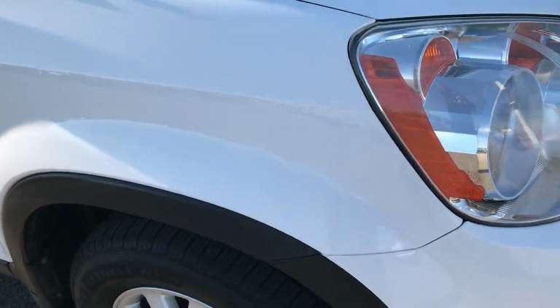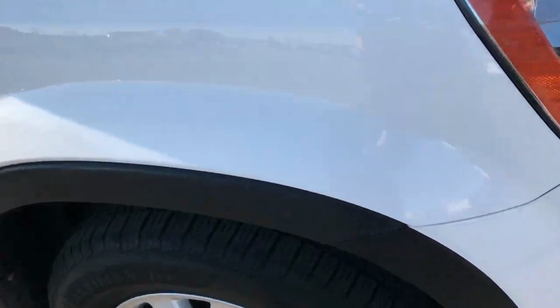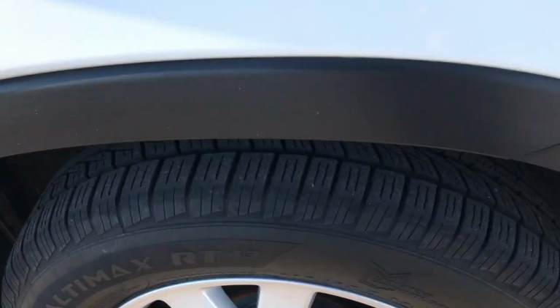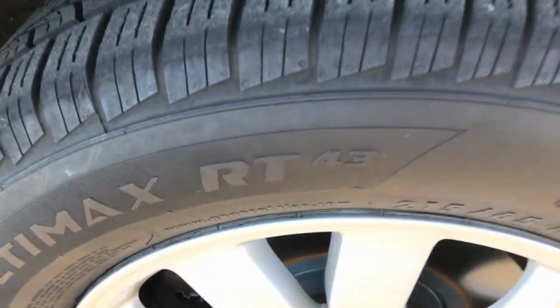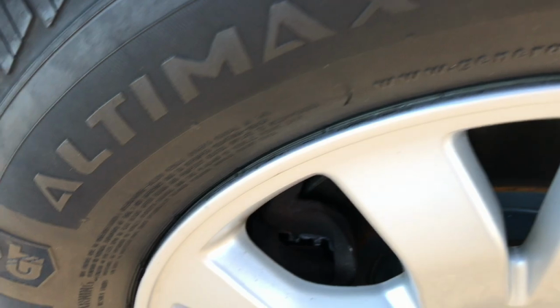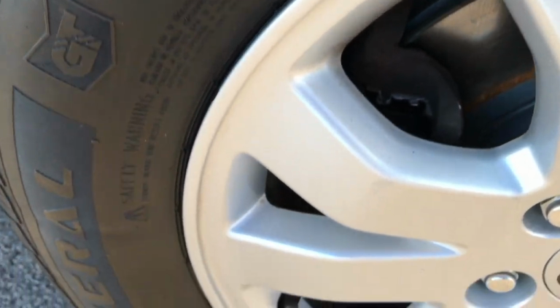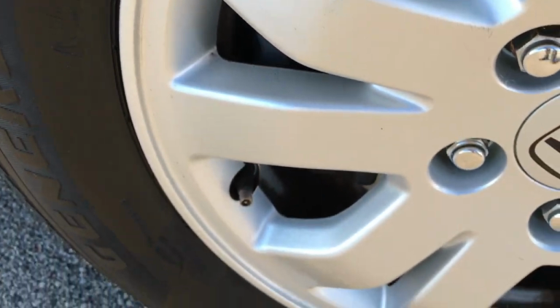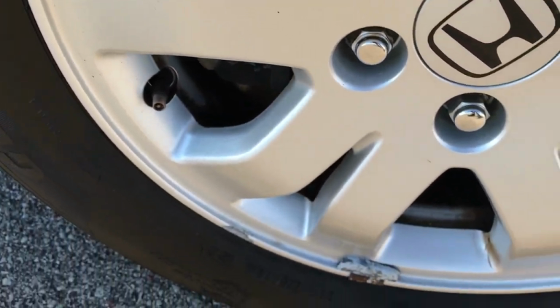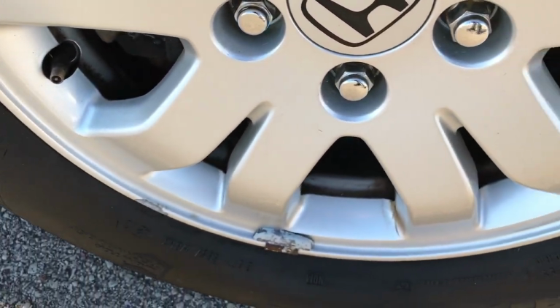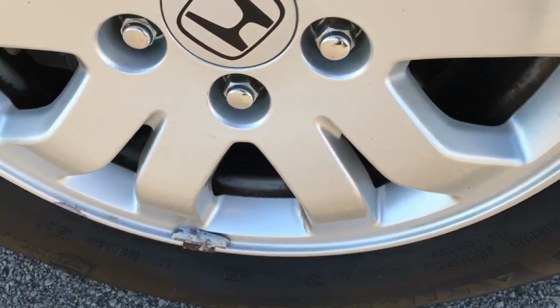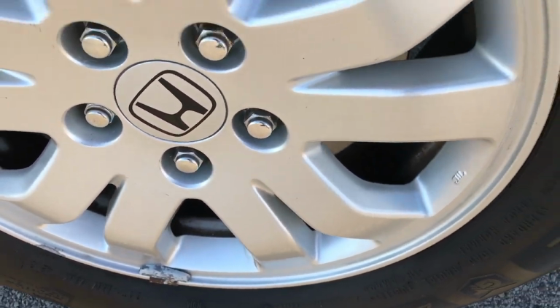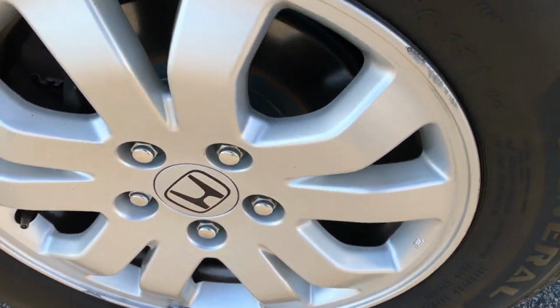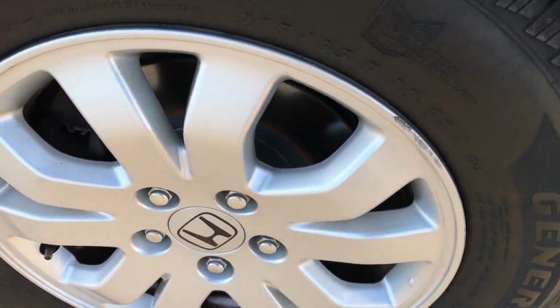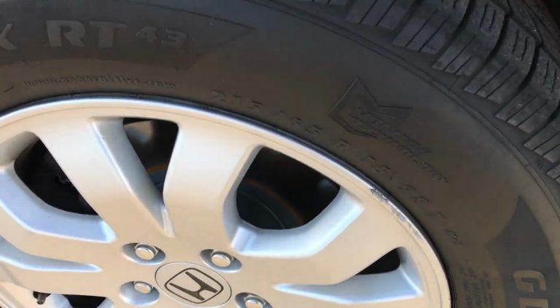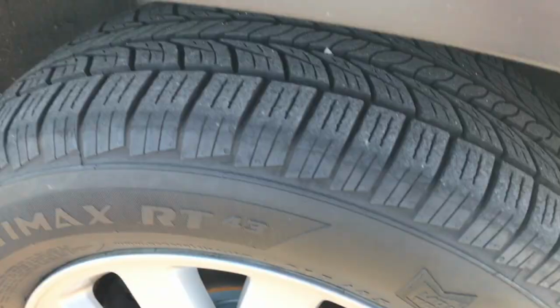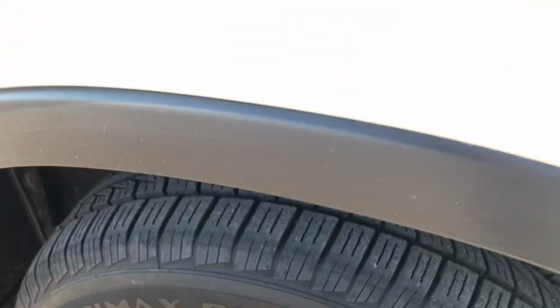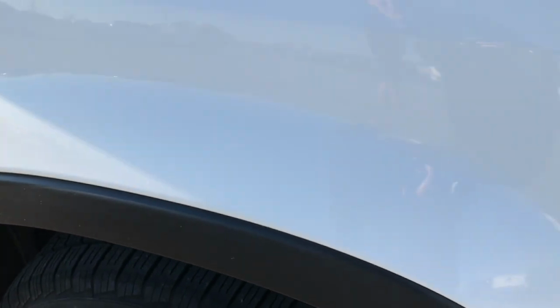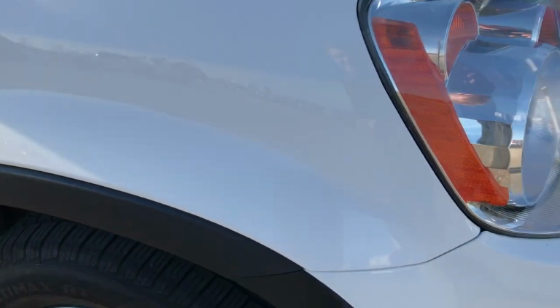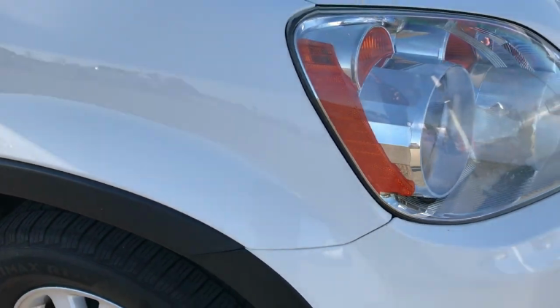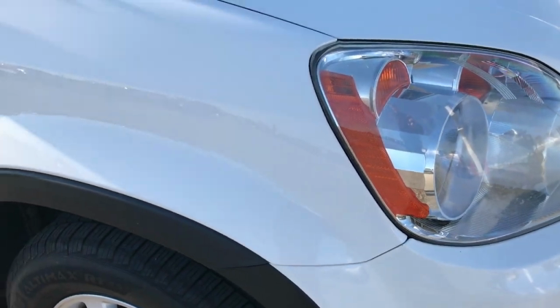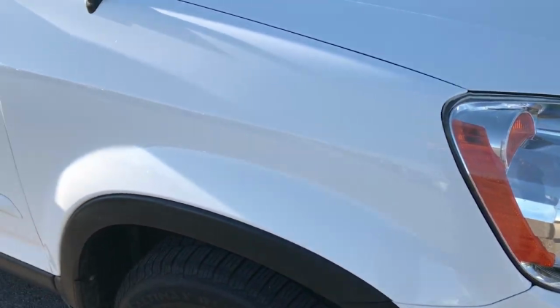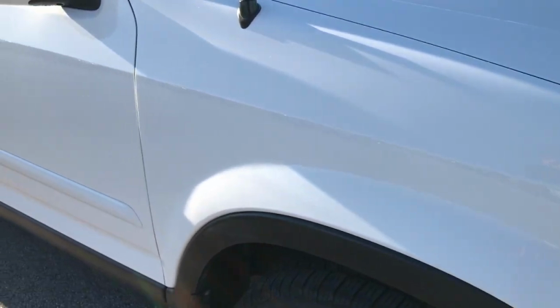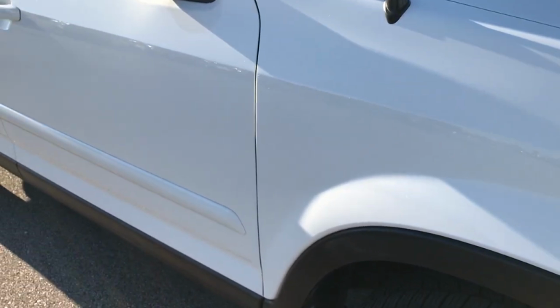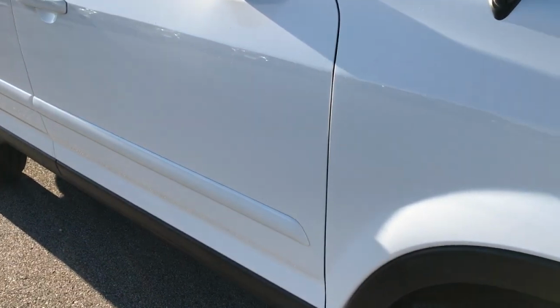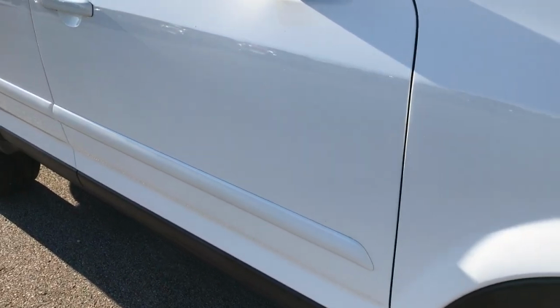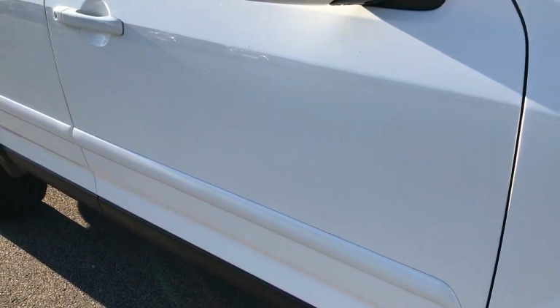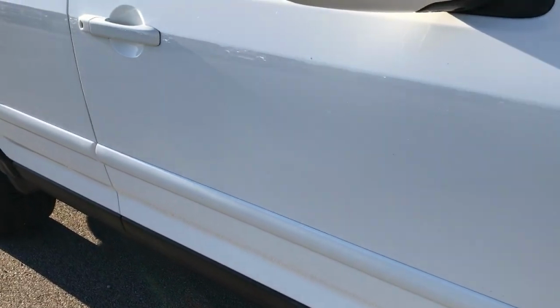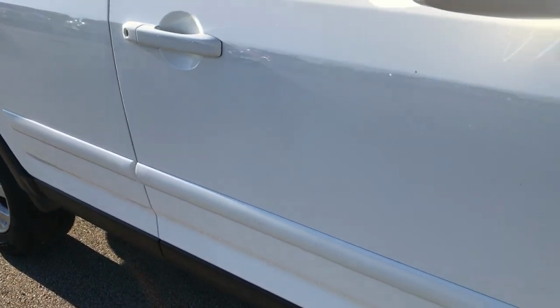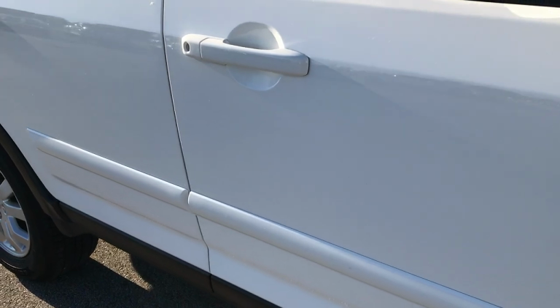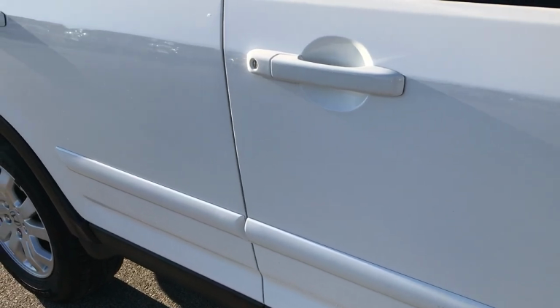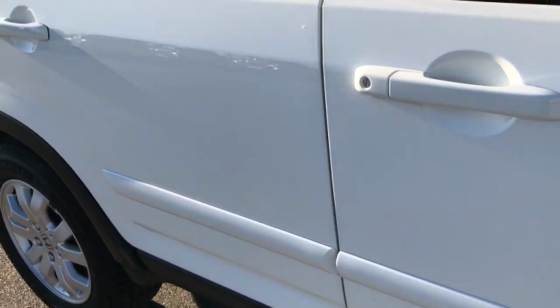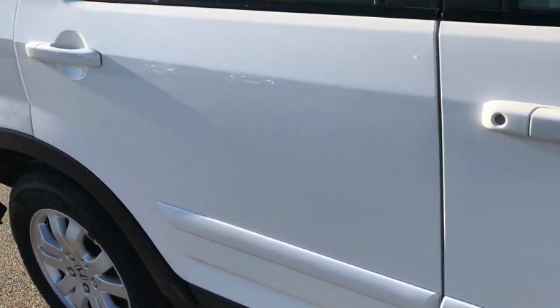The passenger side rim is in pretty nice condition as well, maybe one little scuff on there. As you go down this side of the vehicle you can see just how clean the body is, how reflective and glass-like that paint is.